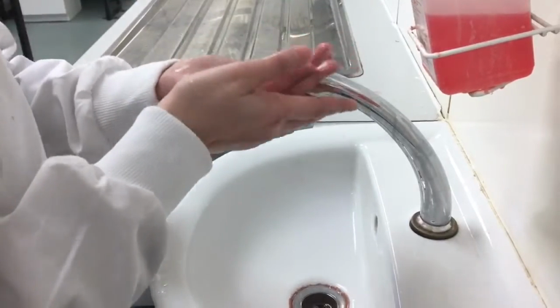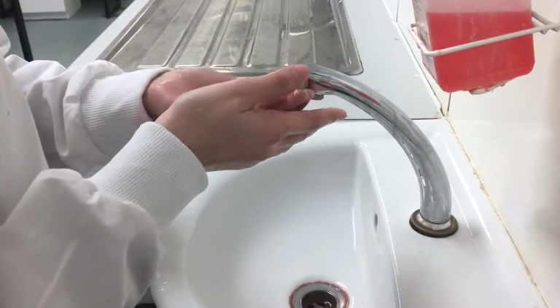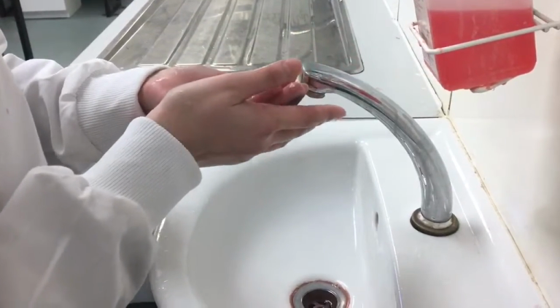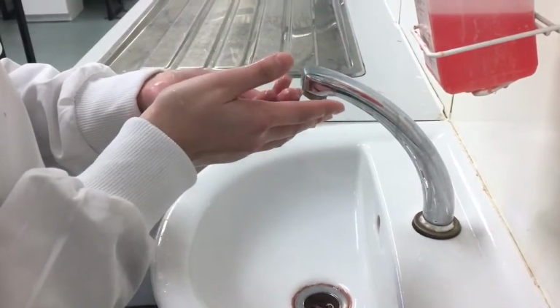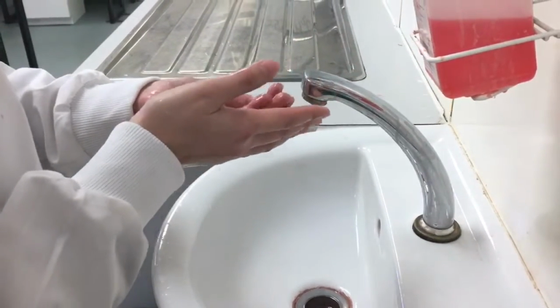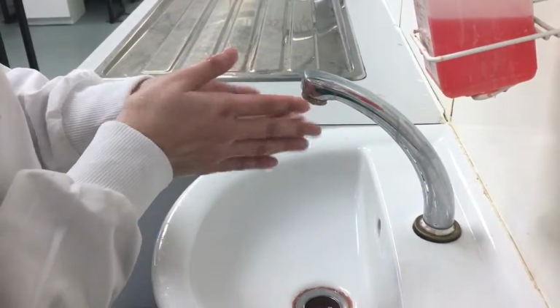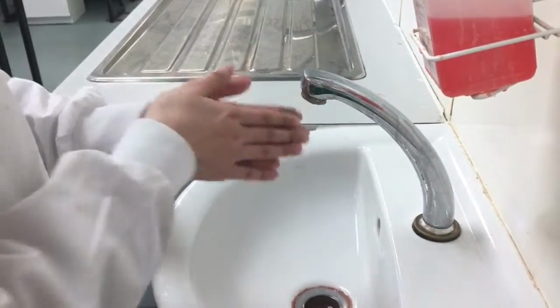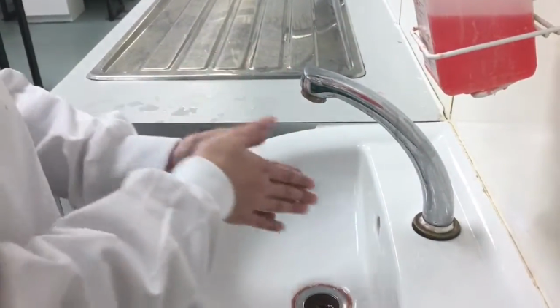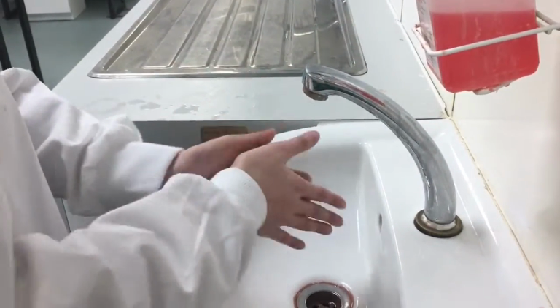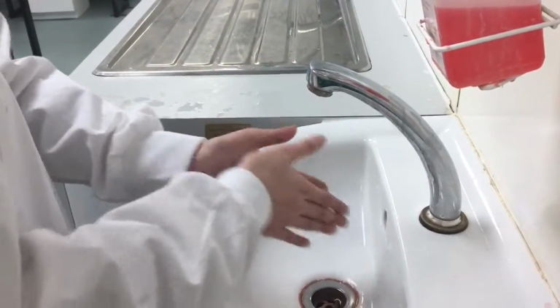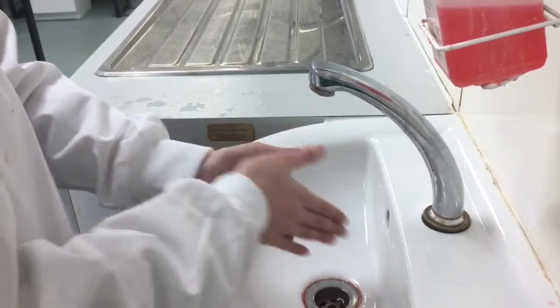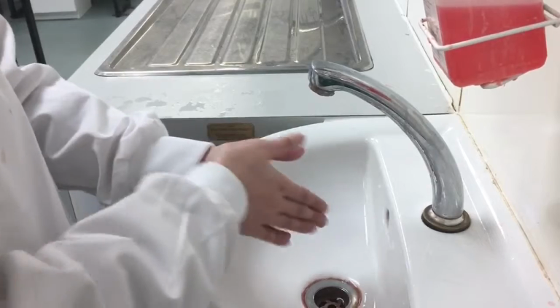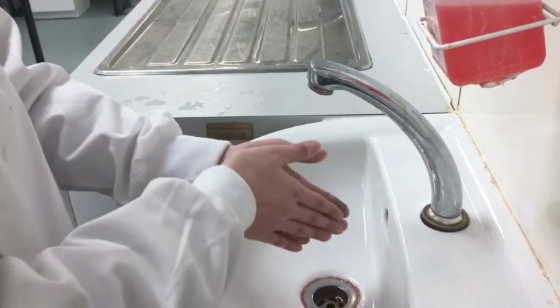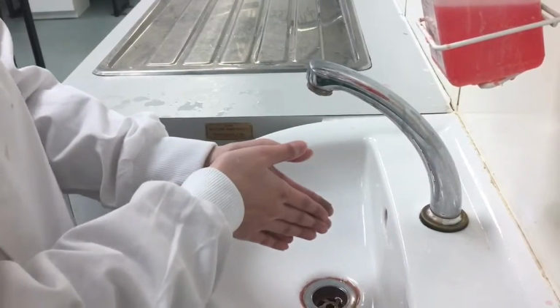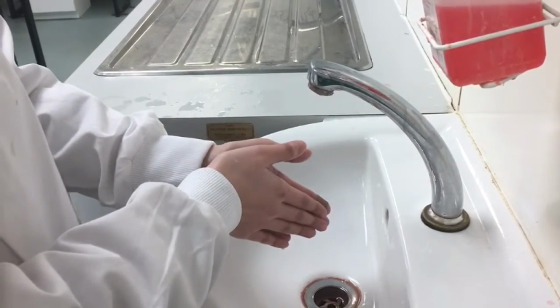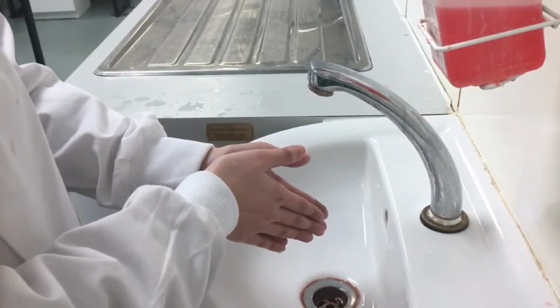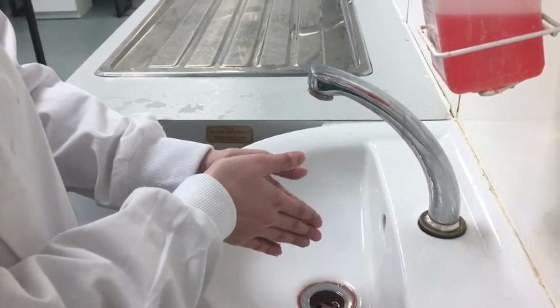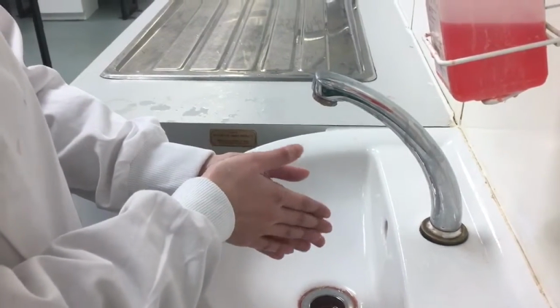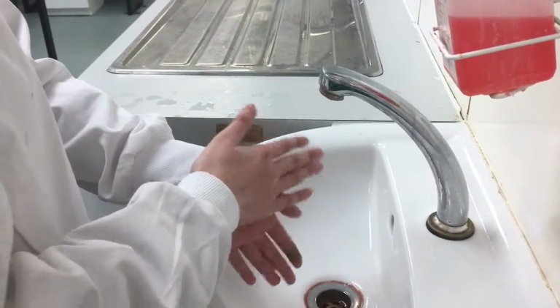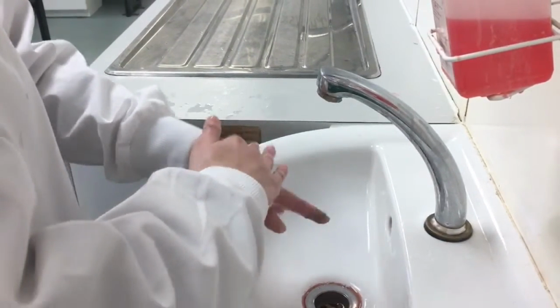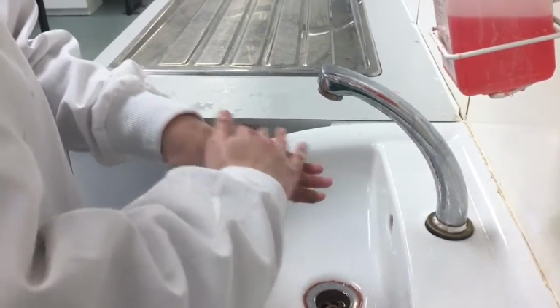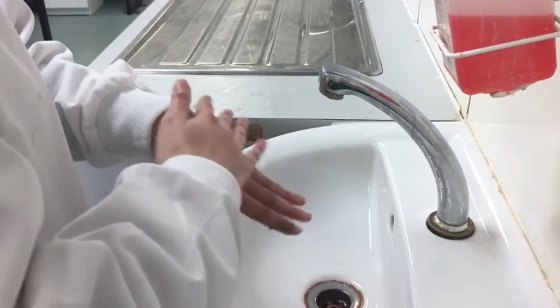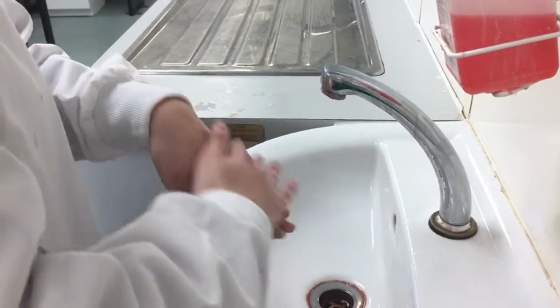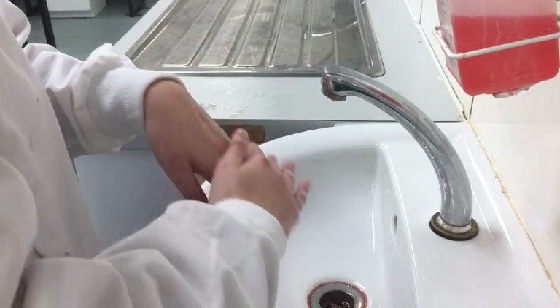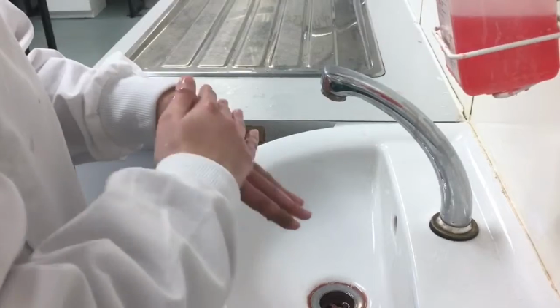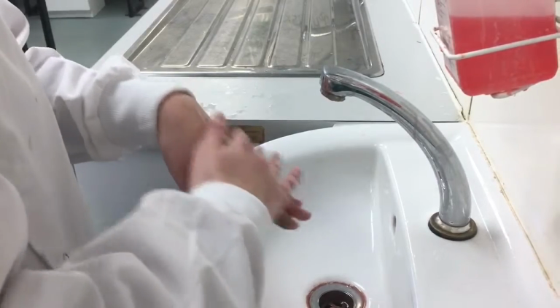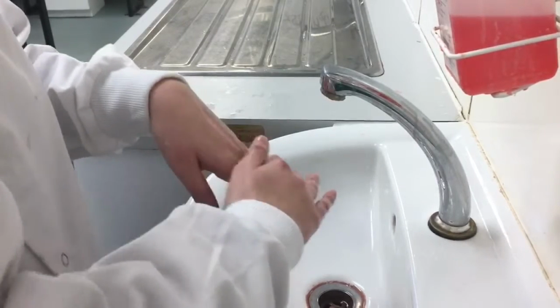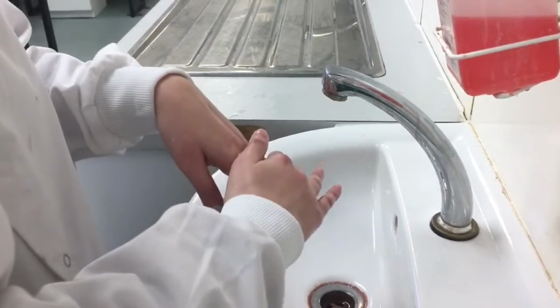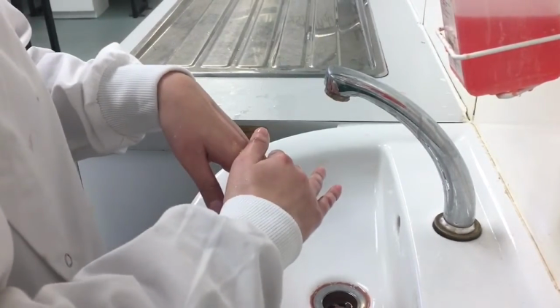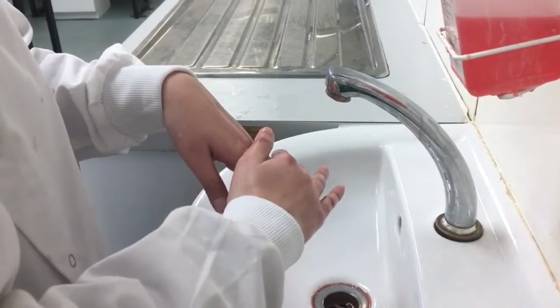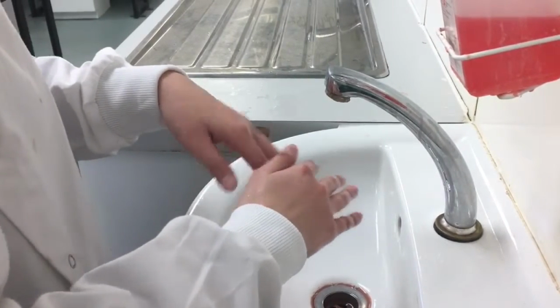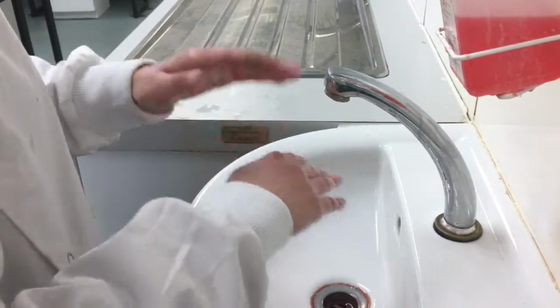Rub the hands together palm to palm five times. Rub the palm of the right hand over the back of the left hand five times. Repeat the step on the opposite hand.